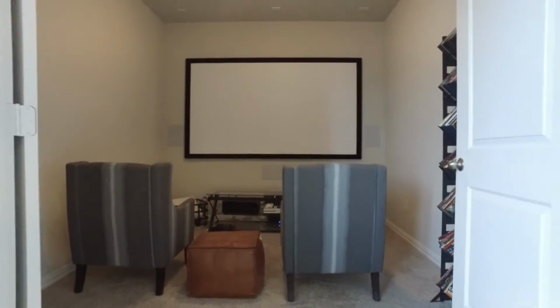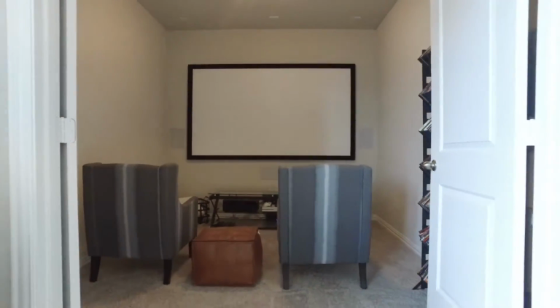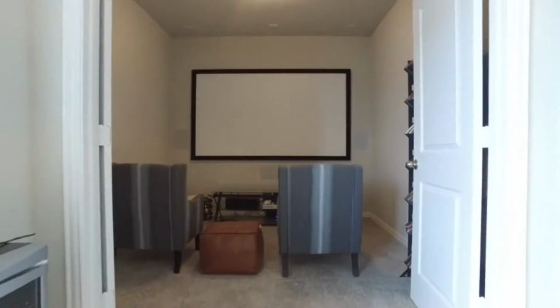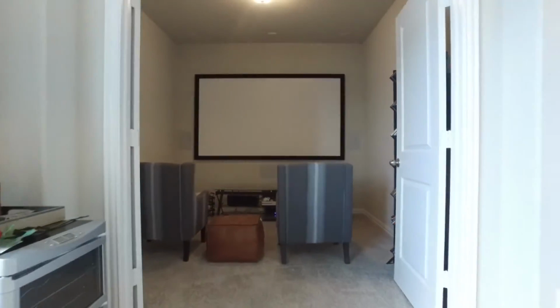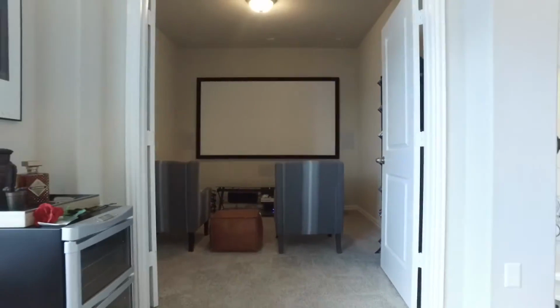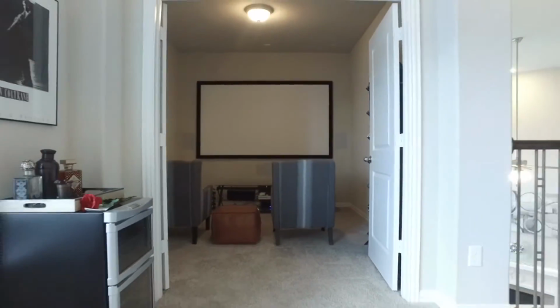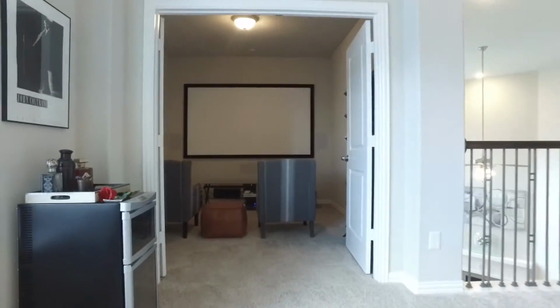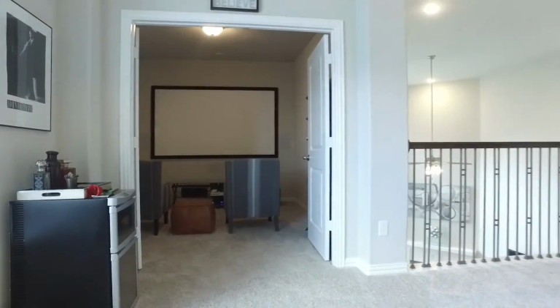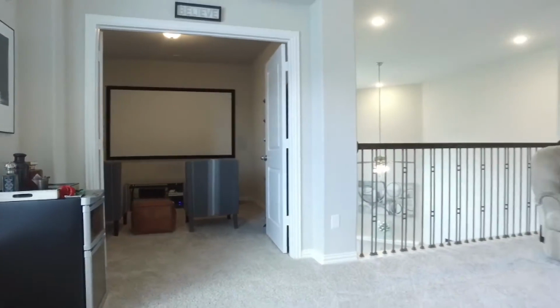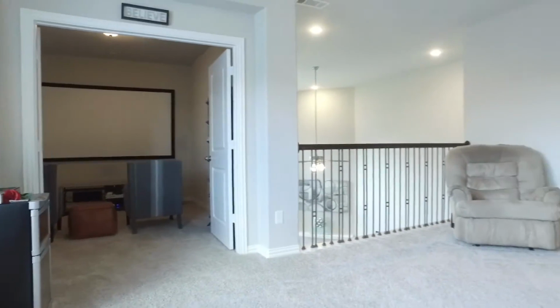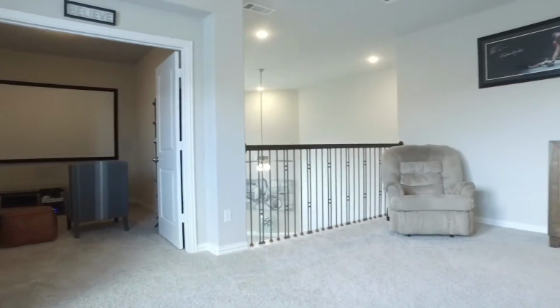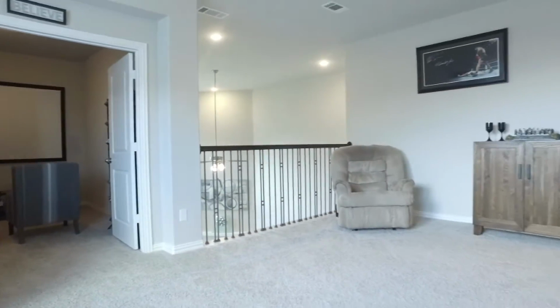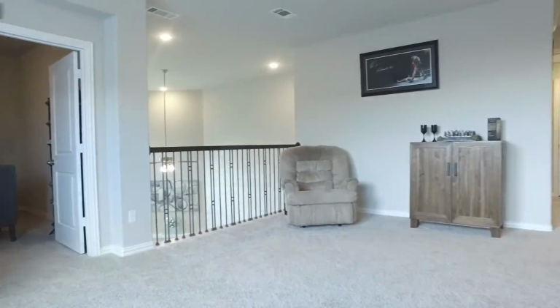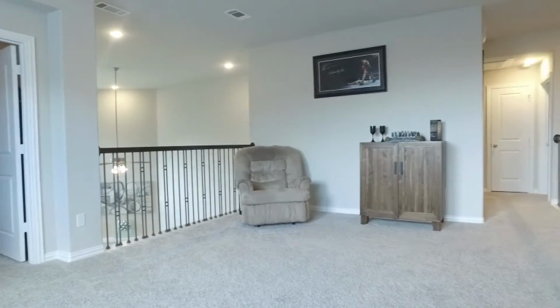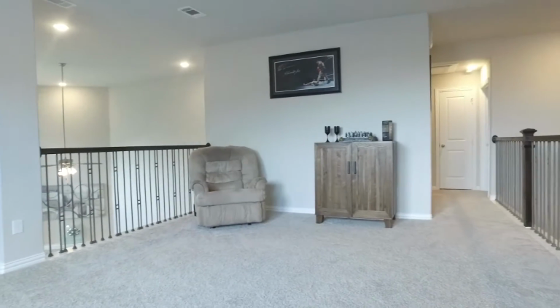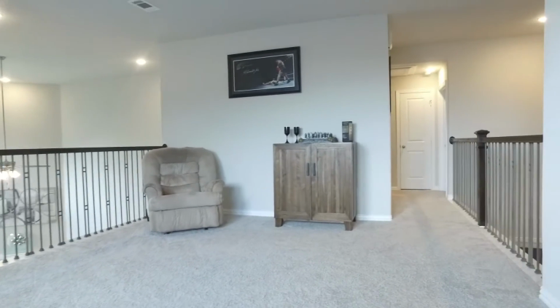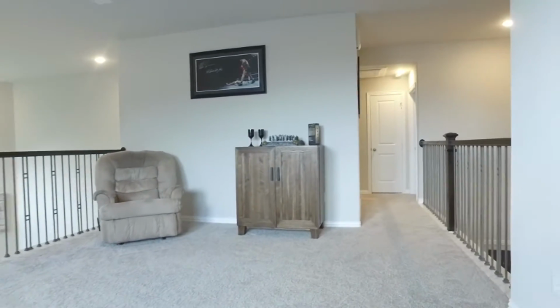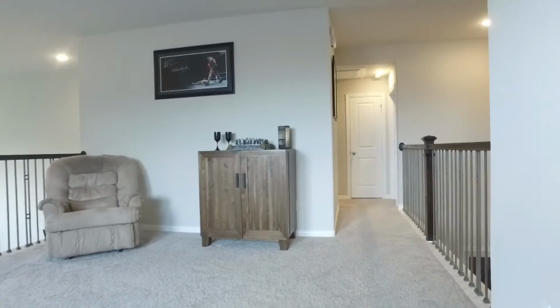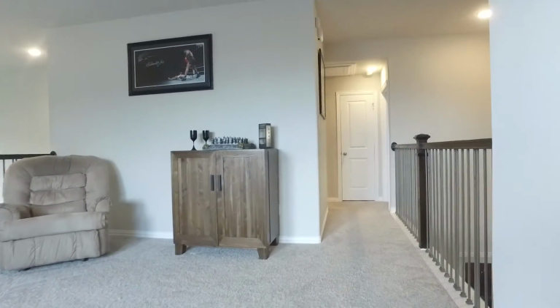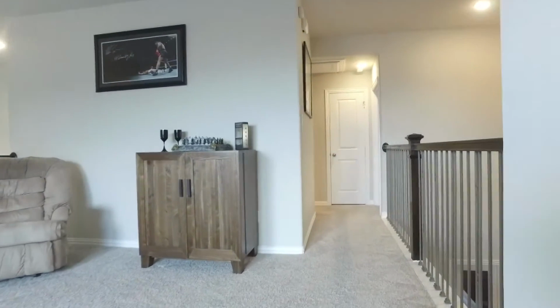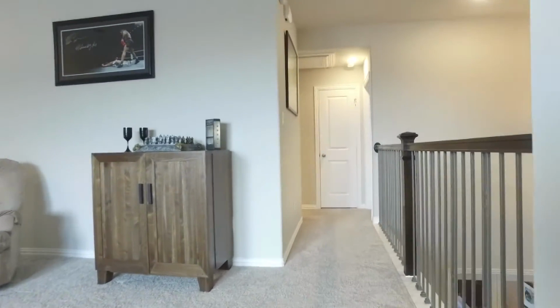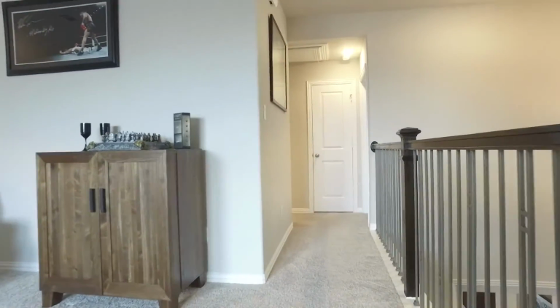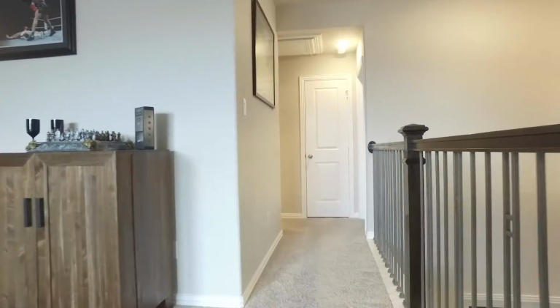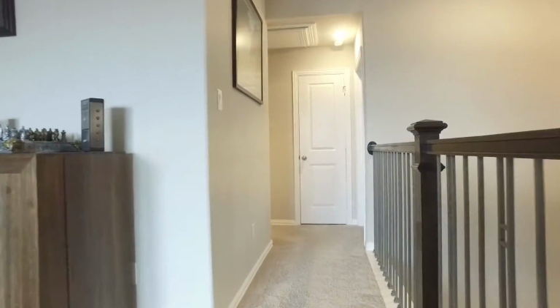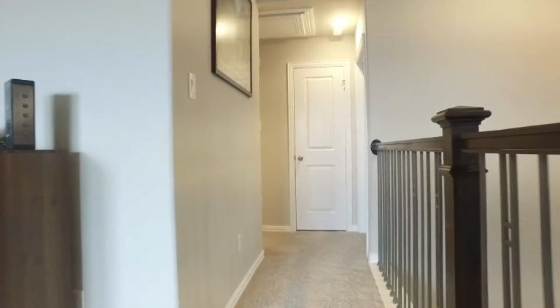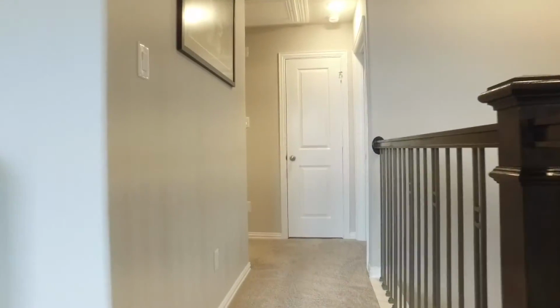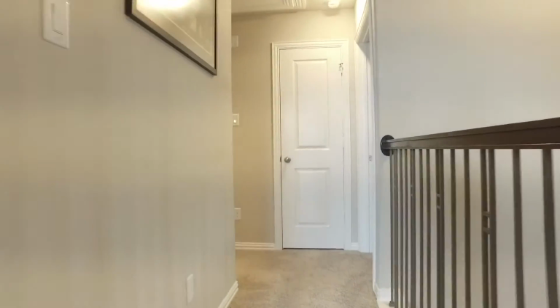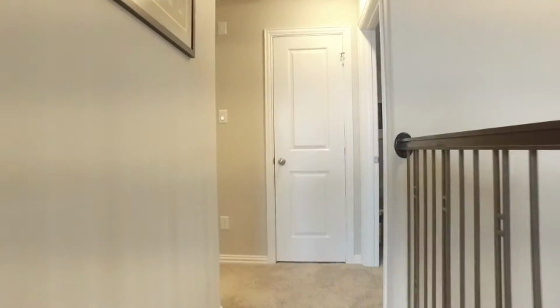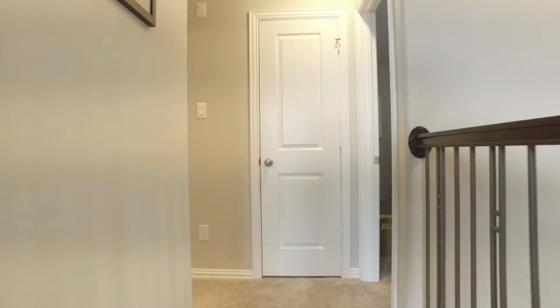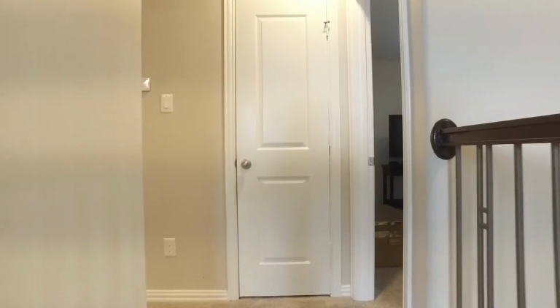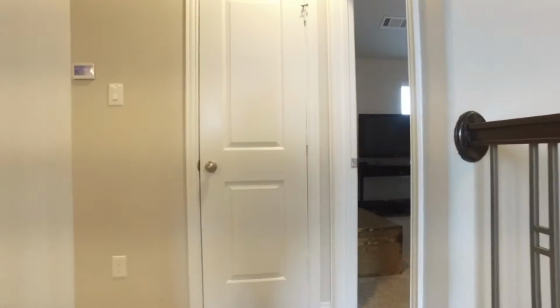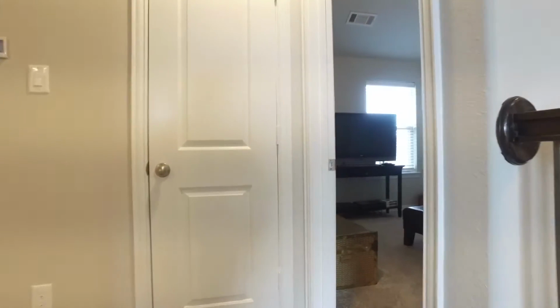This is a great place to watch all your favorite movies, so nice and quiet. There are two additional bedrooms on the second floor with a full-size bathroom and large closets.